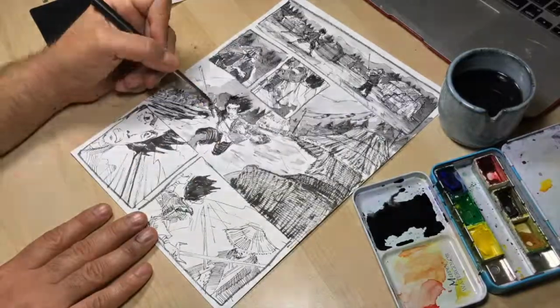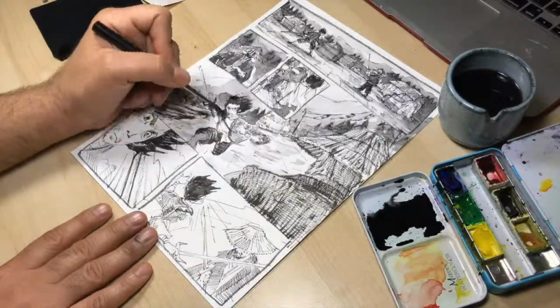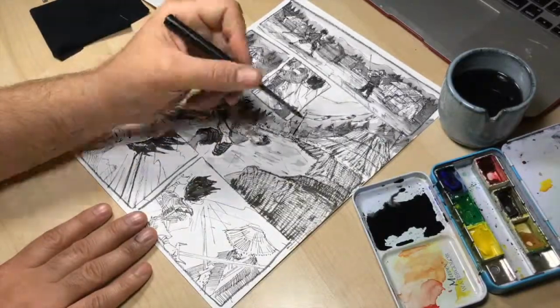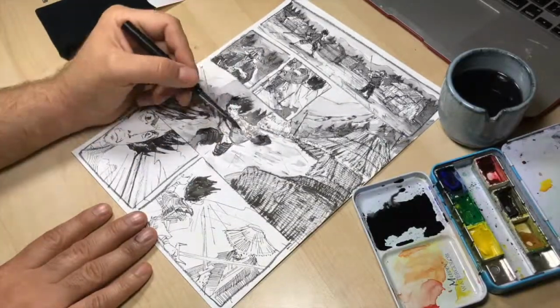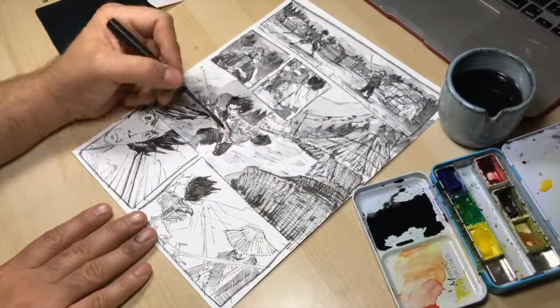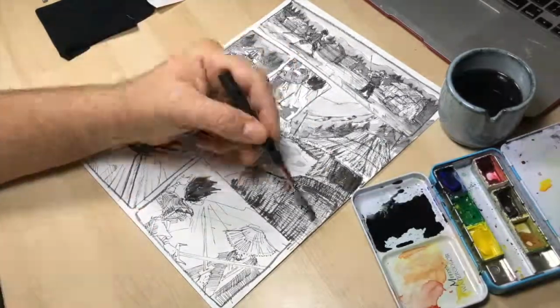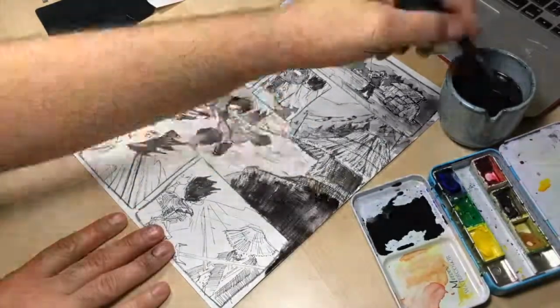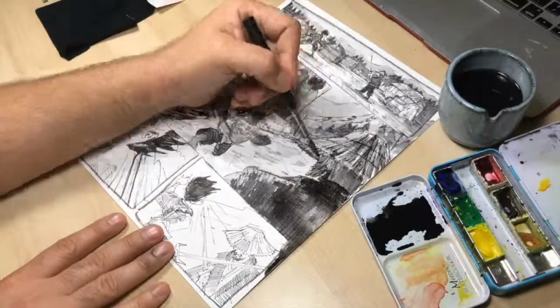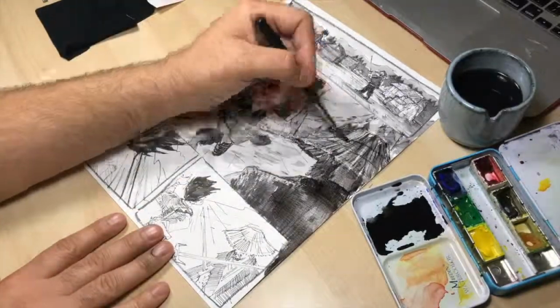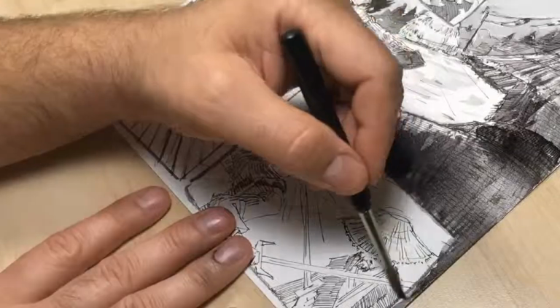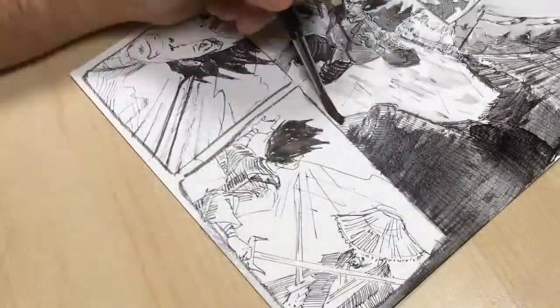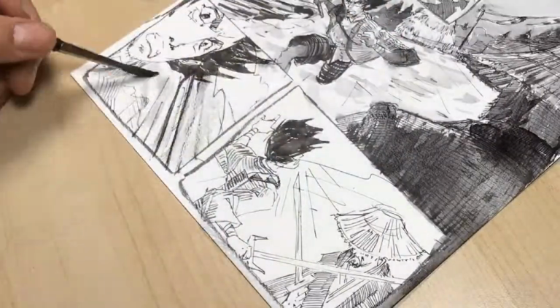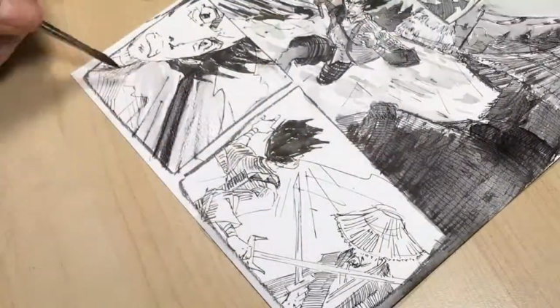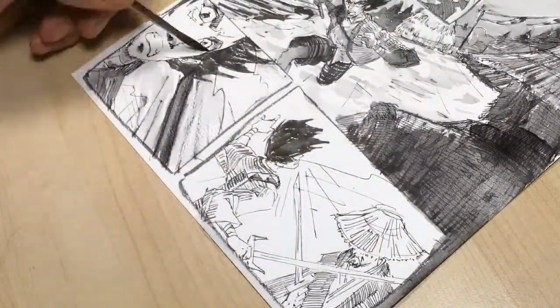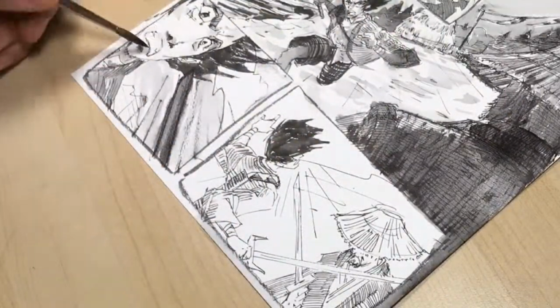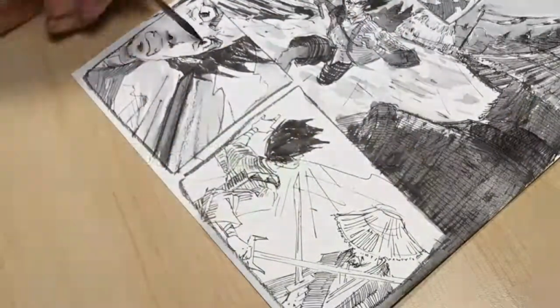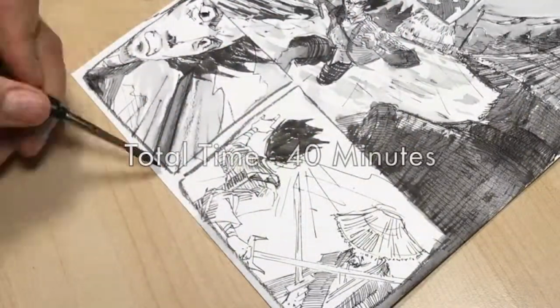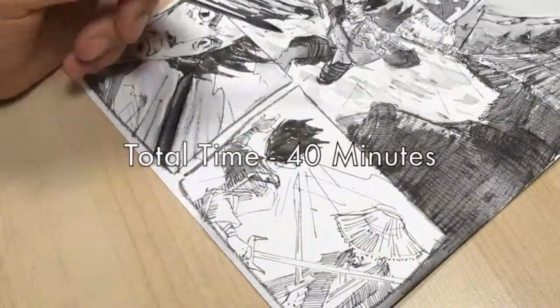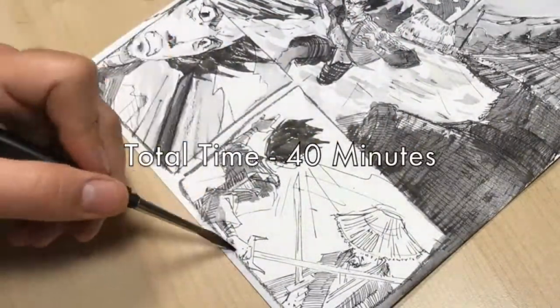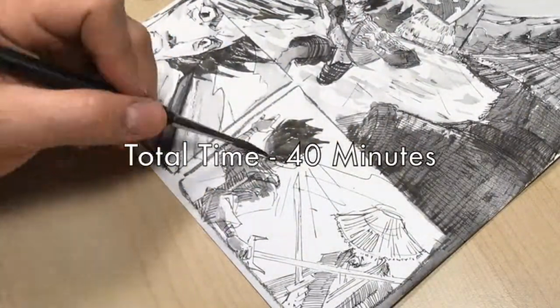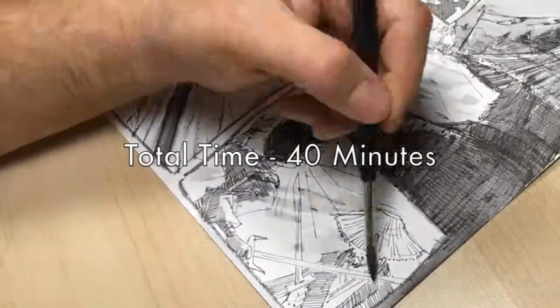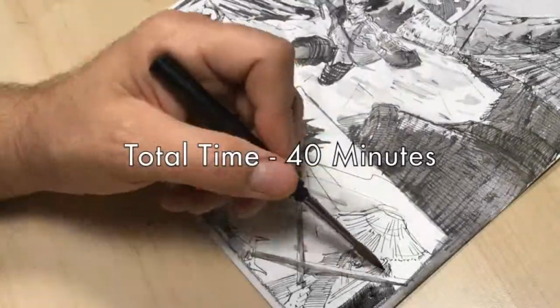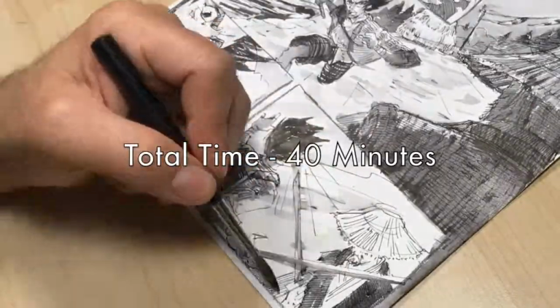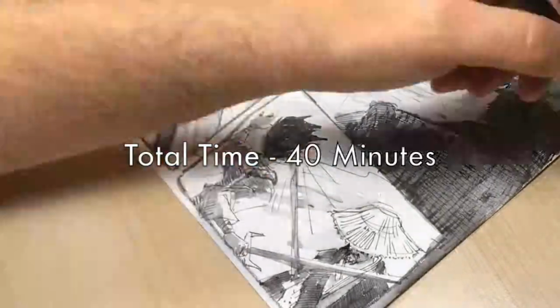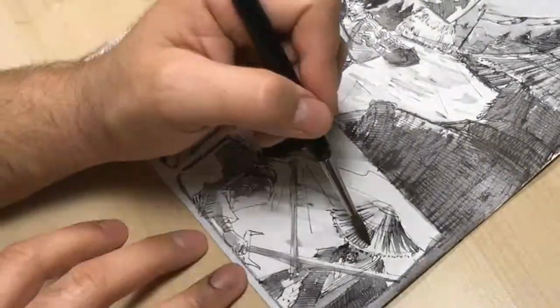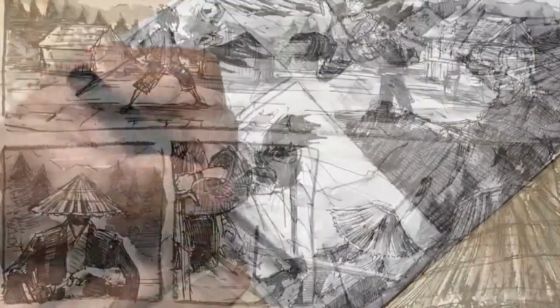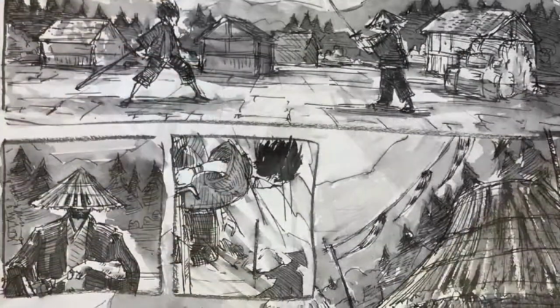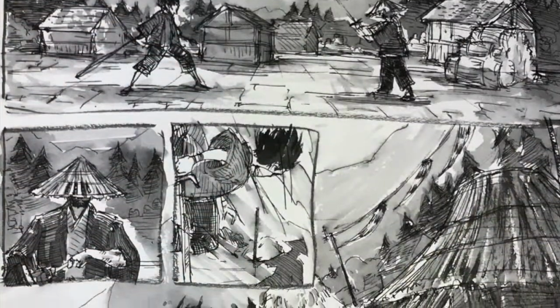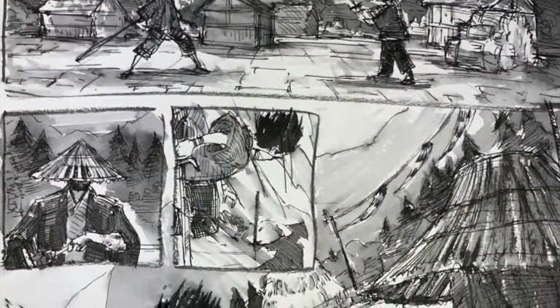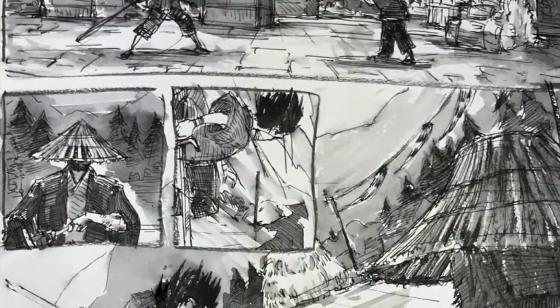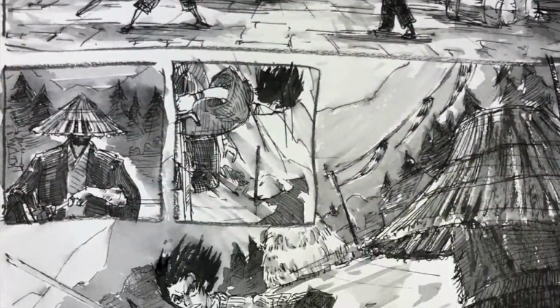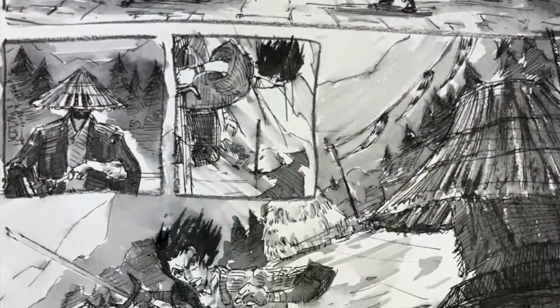This value study took about 40 minutes to execute. The next logical step would be to use this as a reference image and make a final drawing in Photoshop or Procreate. Here's the reveal. Thanks for watching.